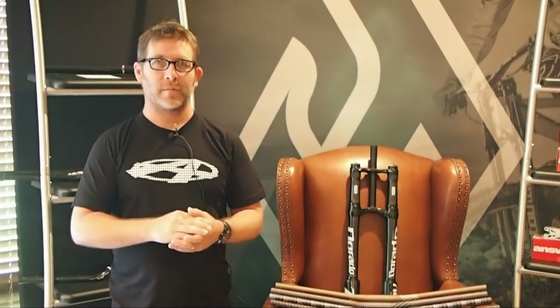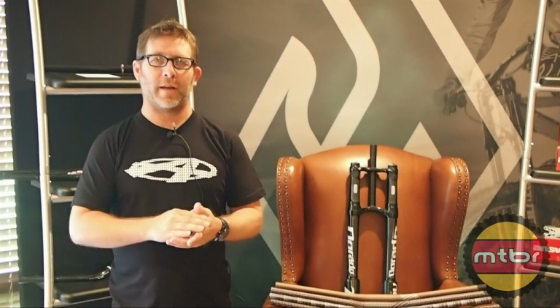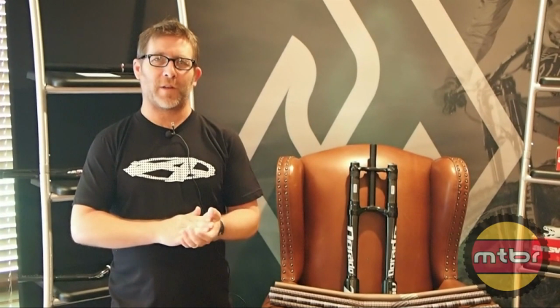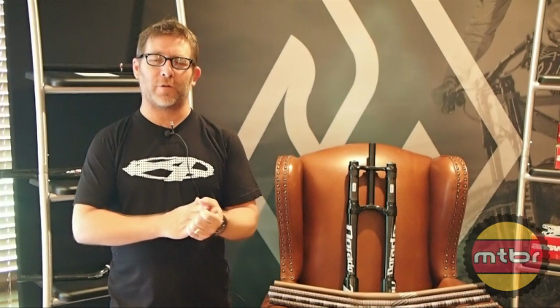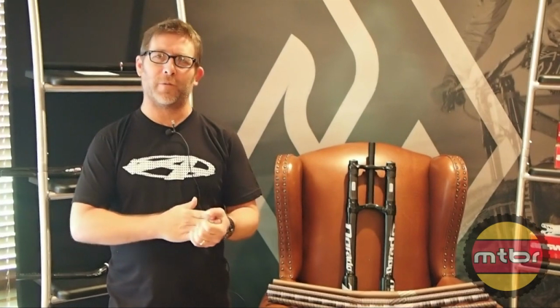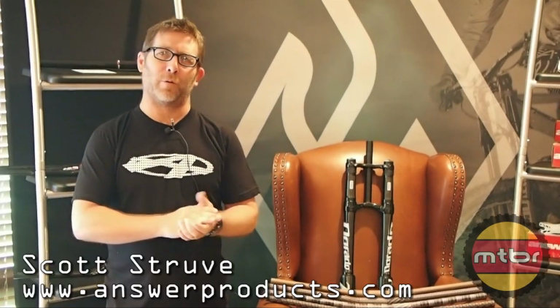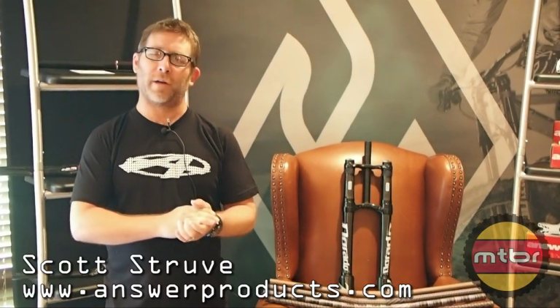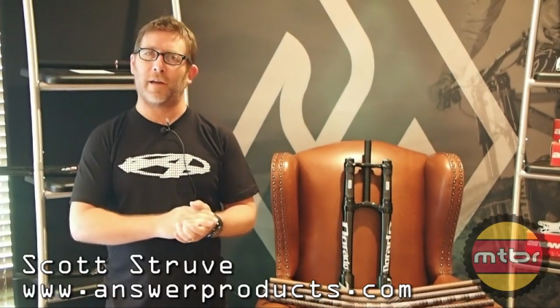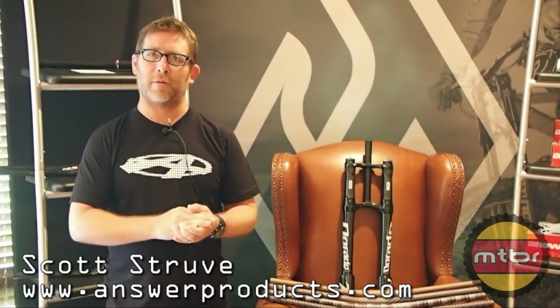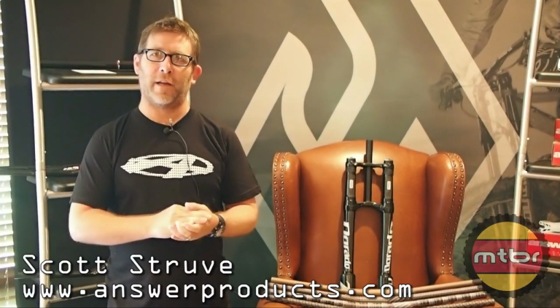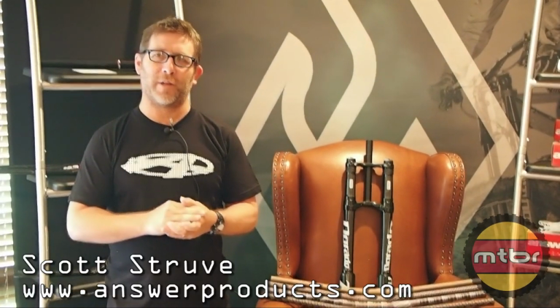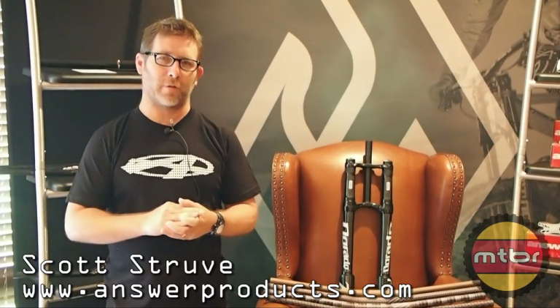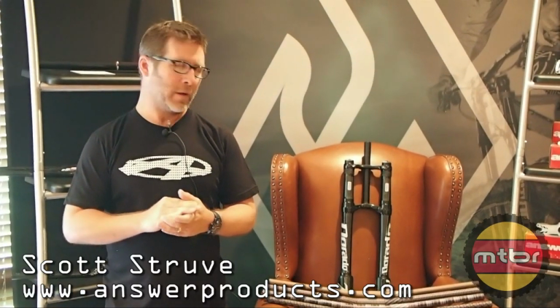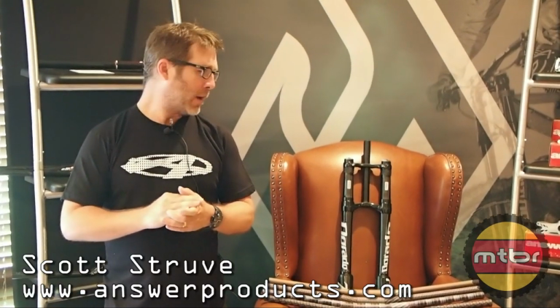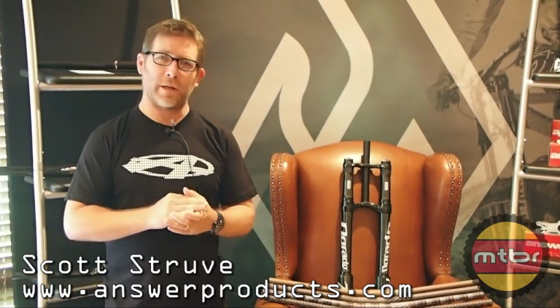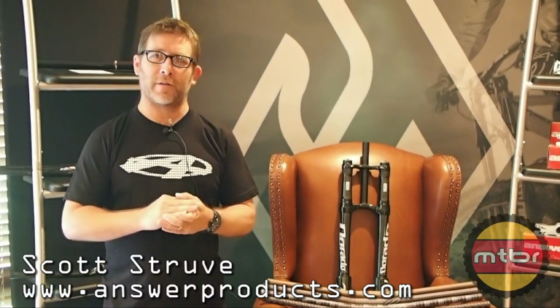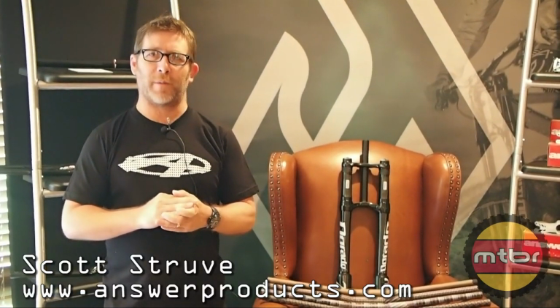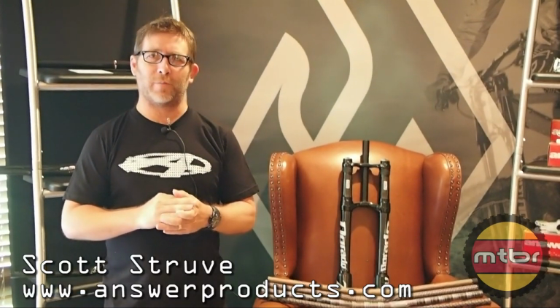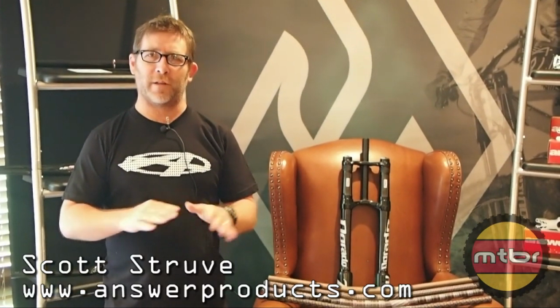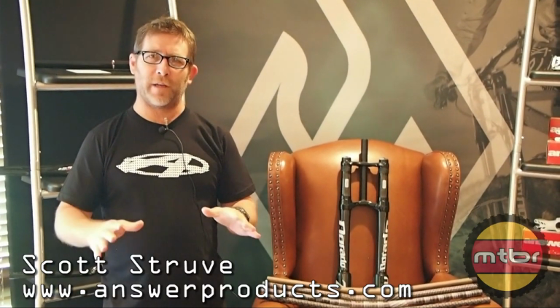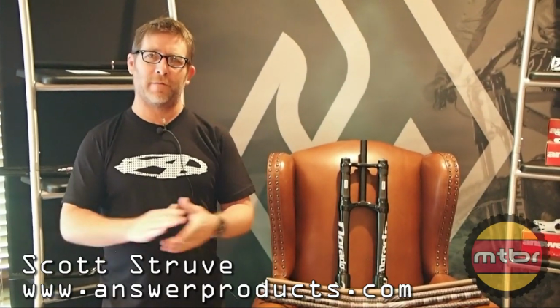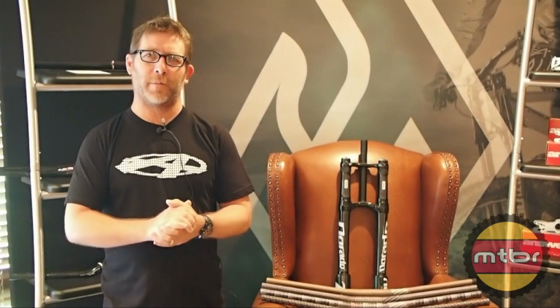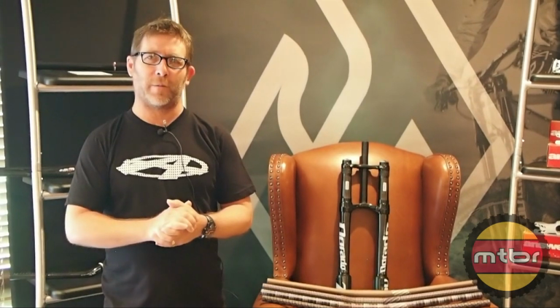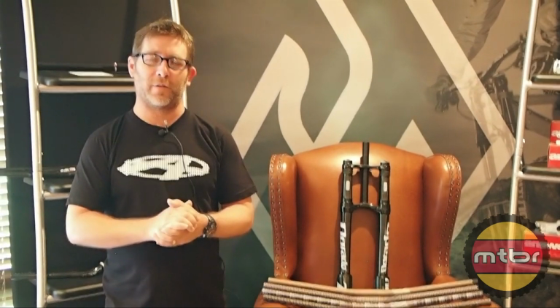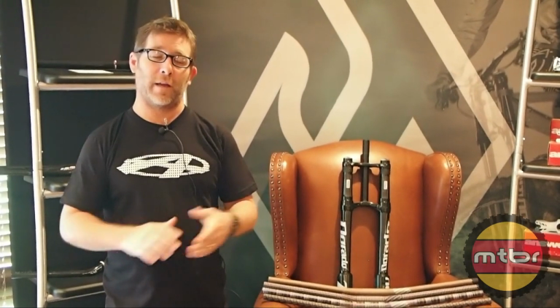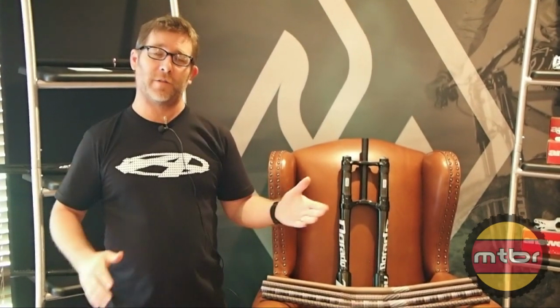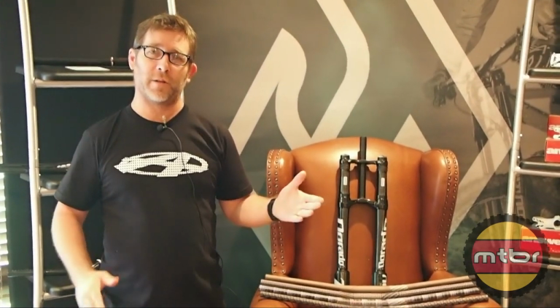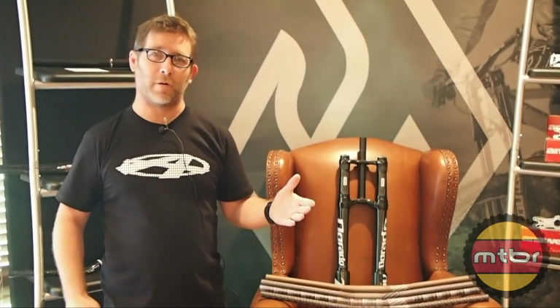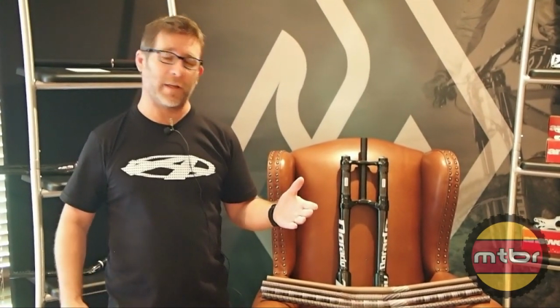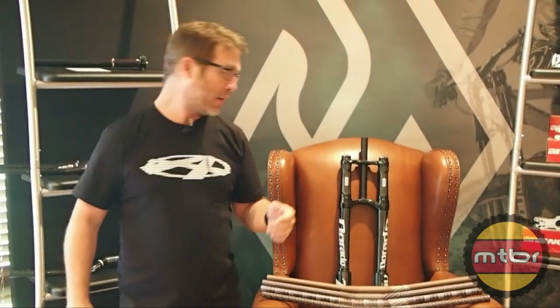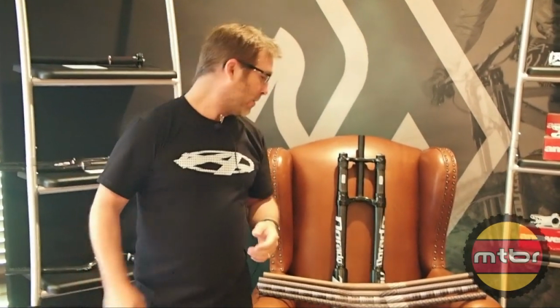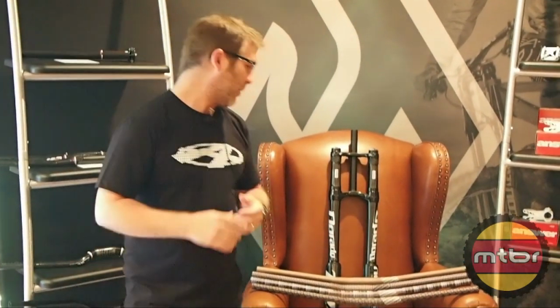Hi, I'm Scott Struve. I'm the global marketing guy for Hayes Bicycle Group. Today we're going to talk about some new things that we have coming from ANSWER — actually some things that are already here from ANSWER.